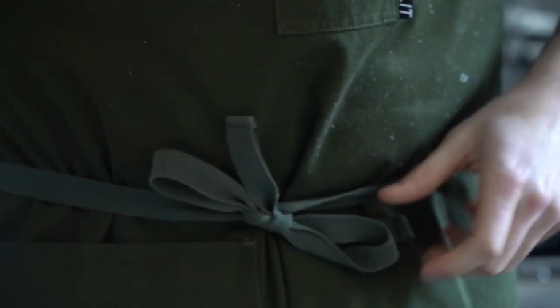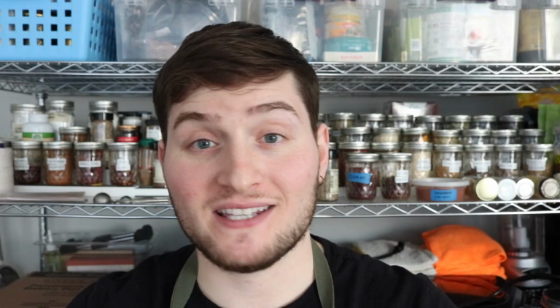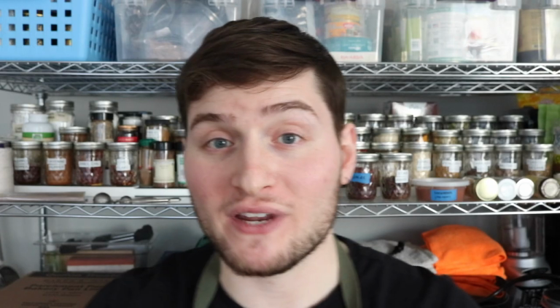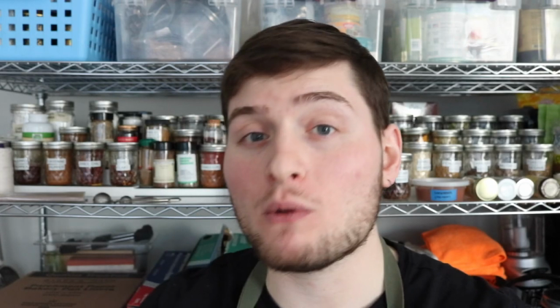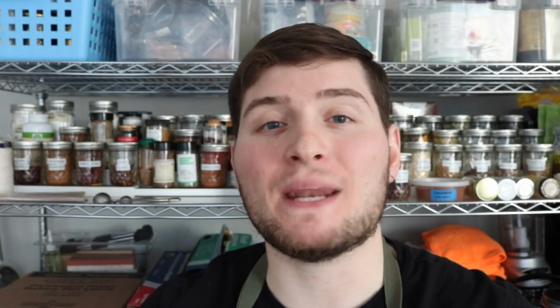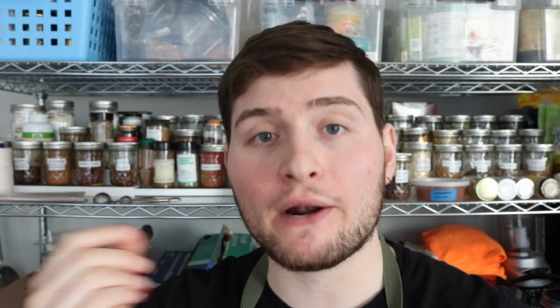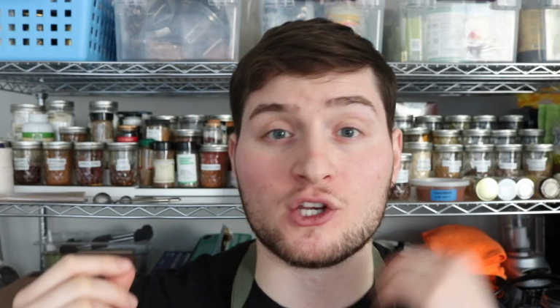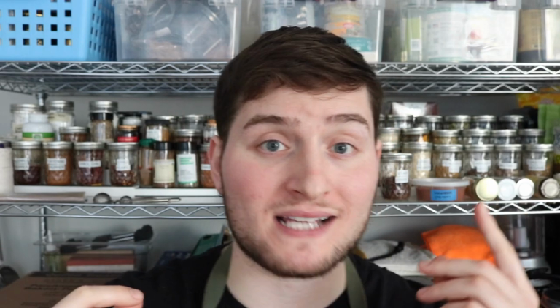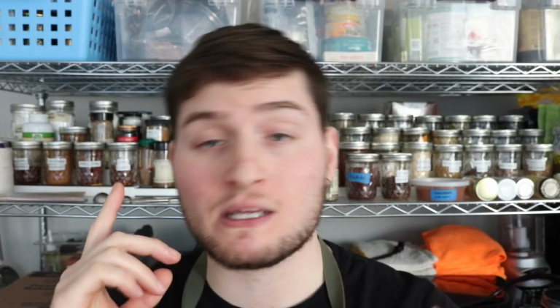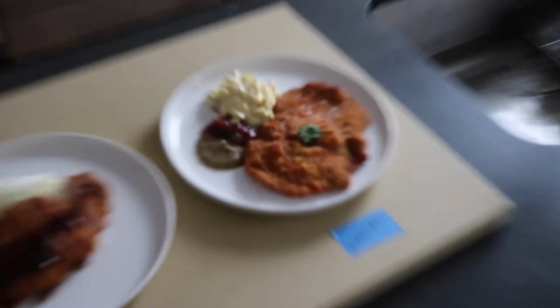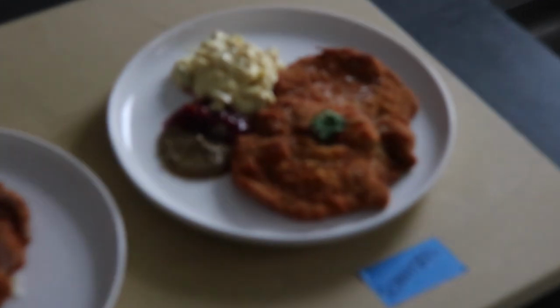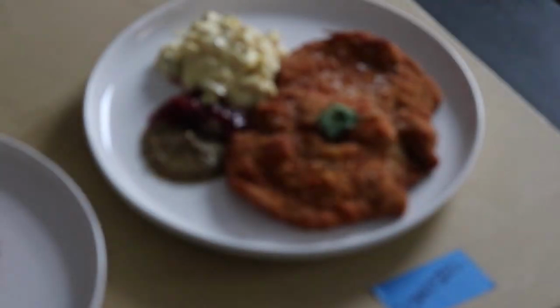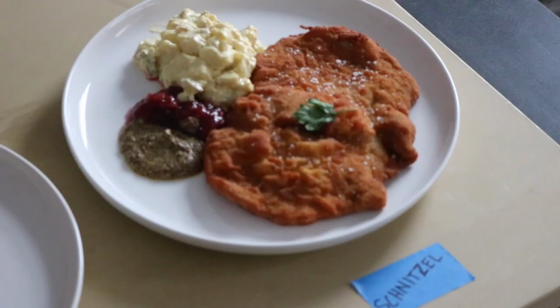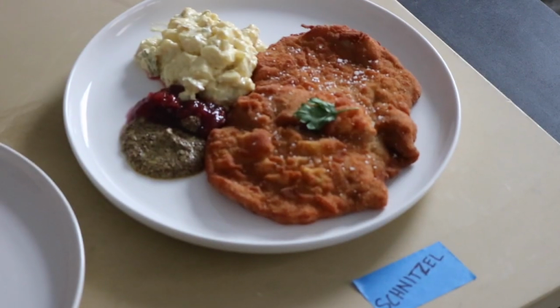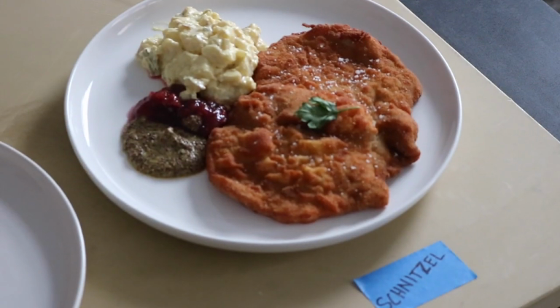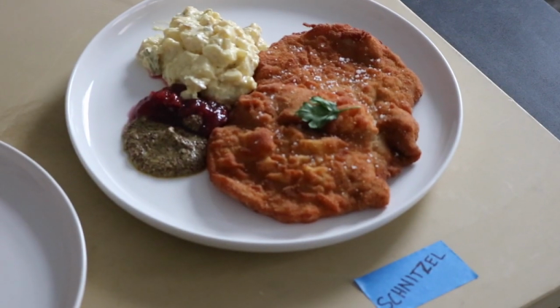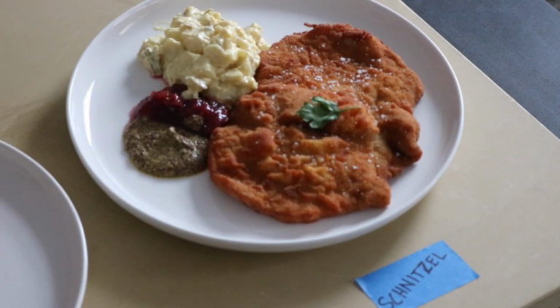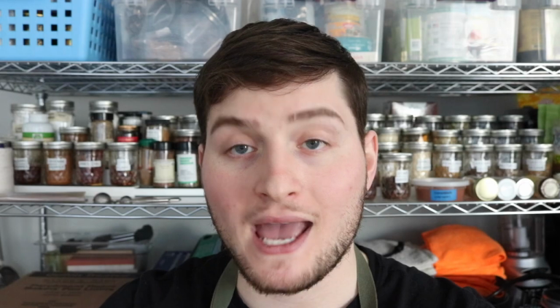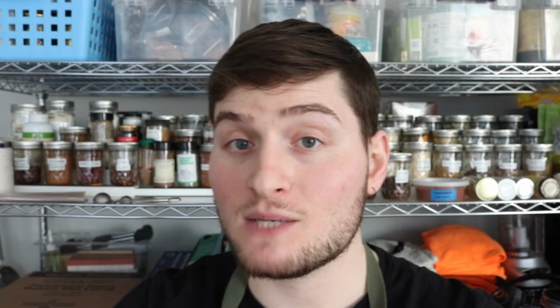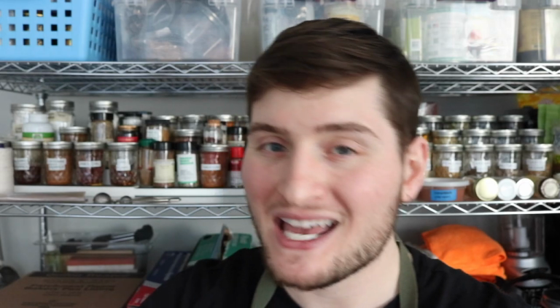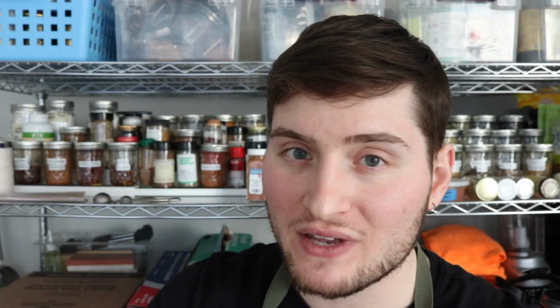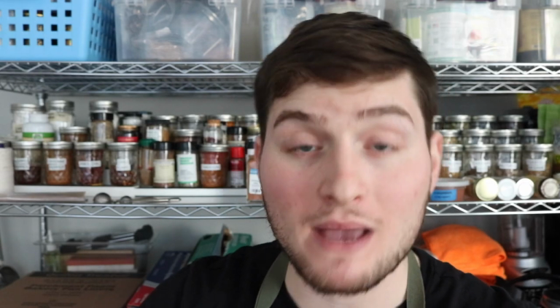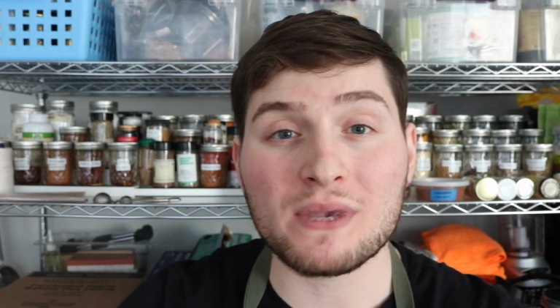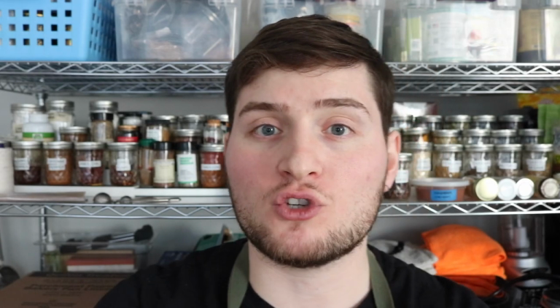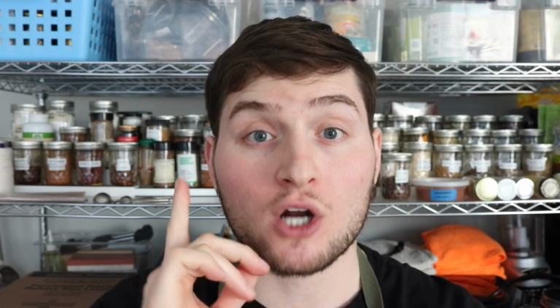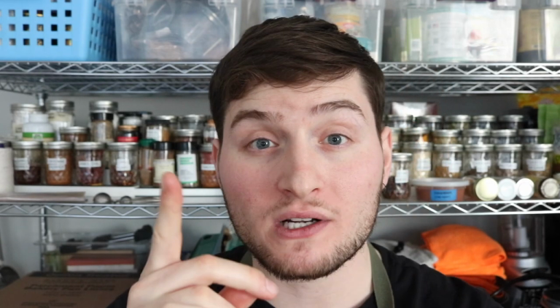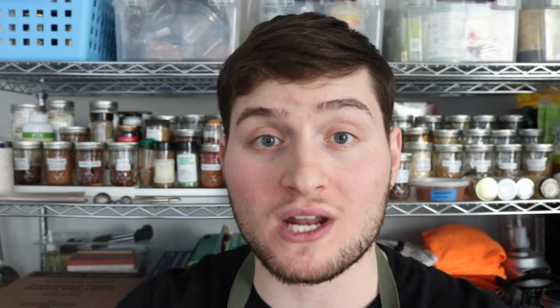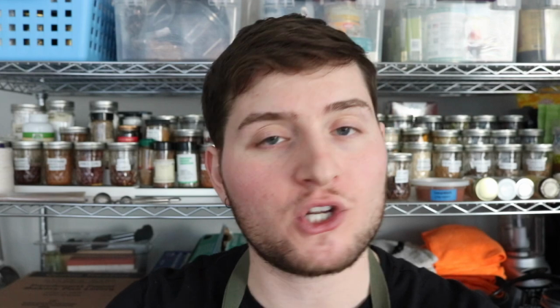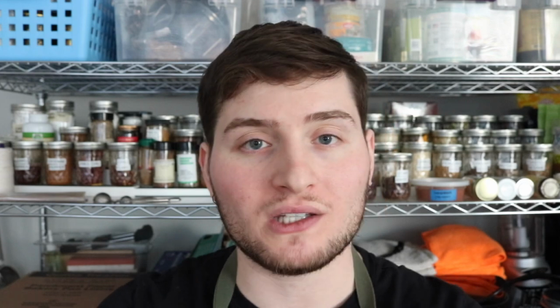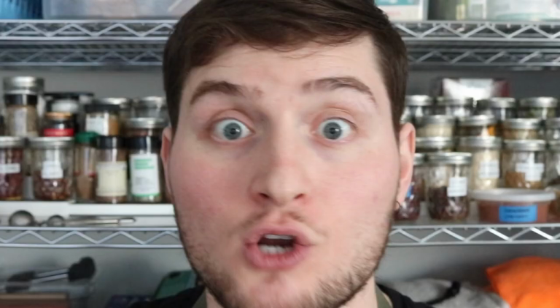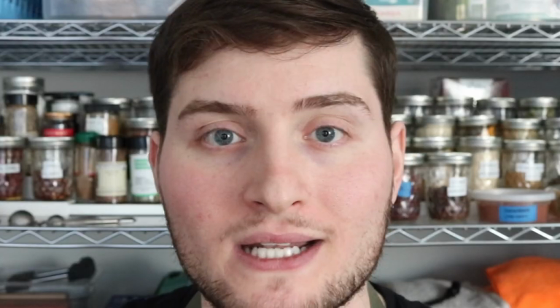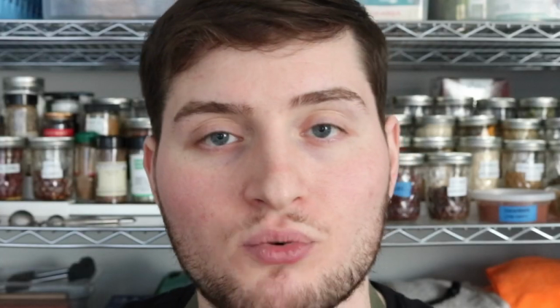In today's video we will be comparing and contrasting the similarities and differences between both katsu and schnitzel. By the end of the video maybe you'll be able to draw your own conclusion on which cutlet reigns supreme.